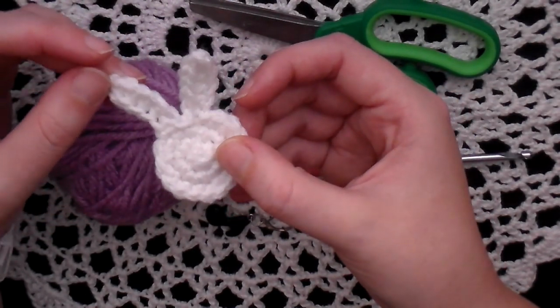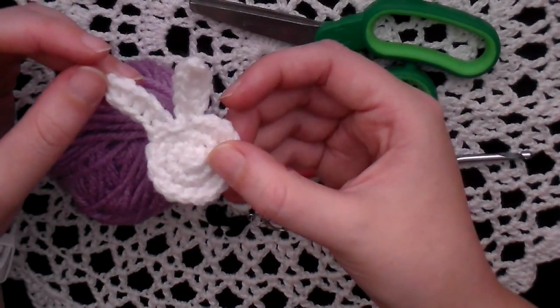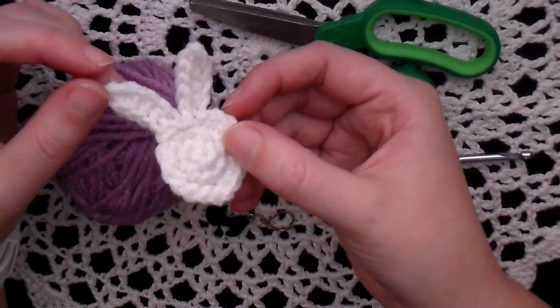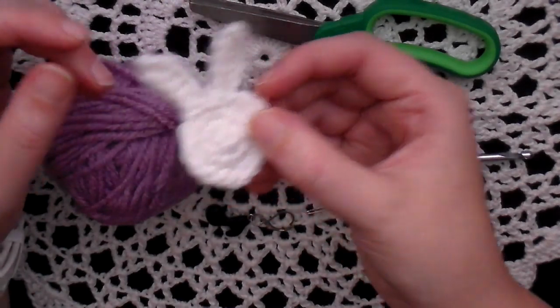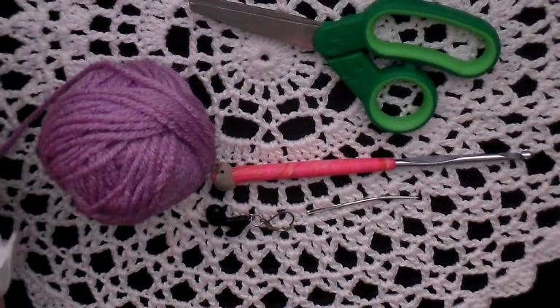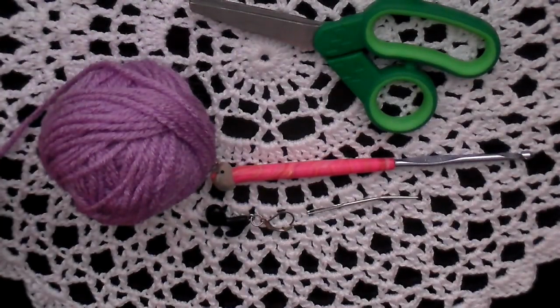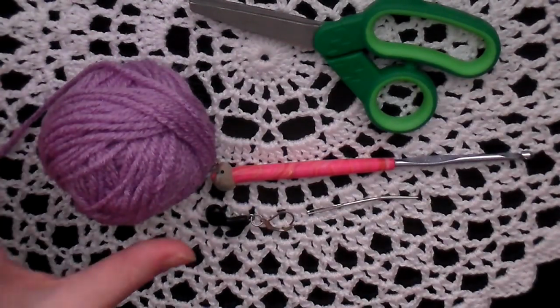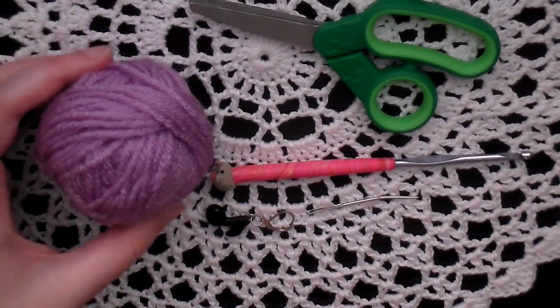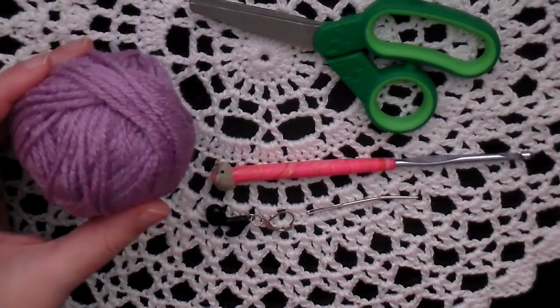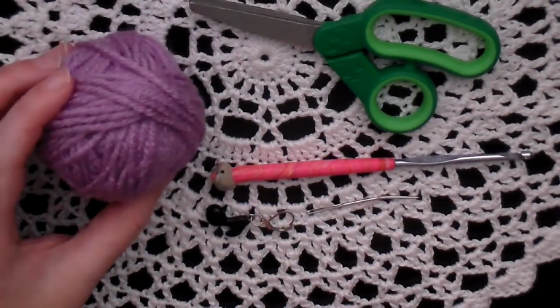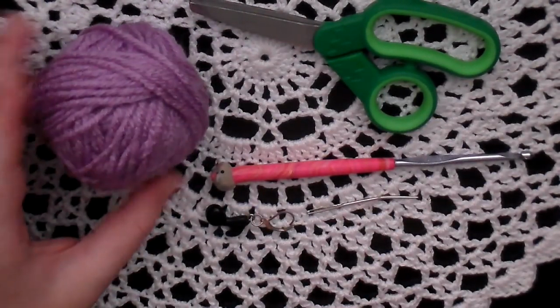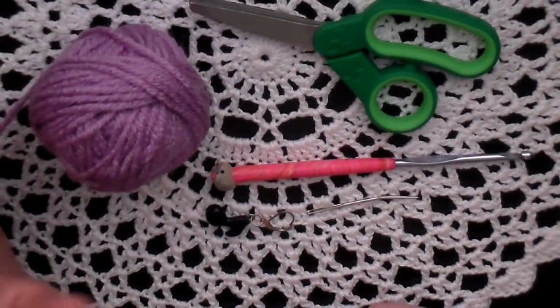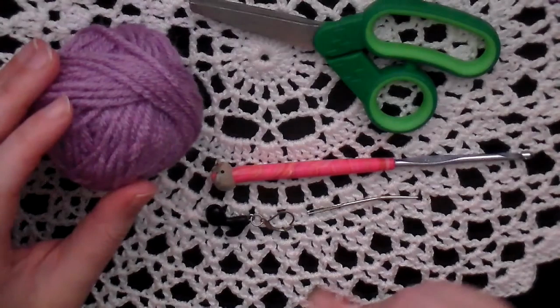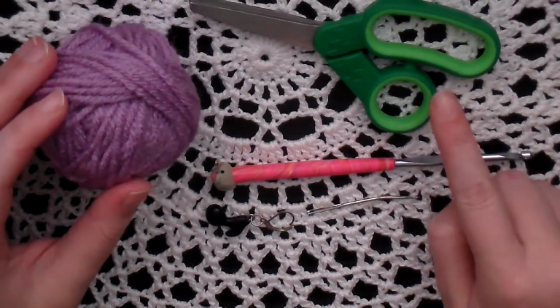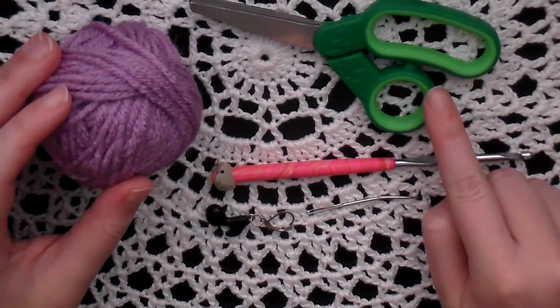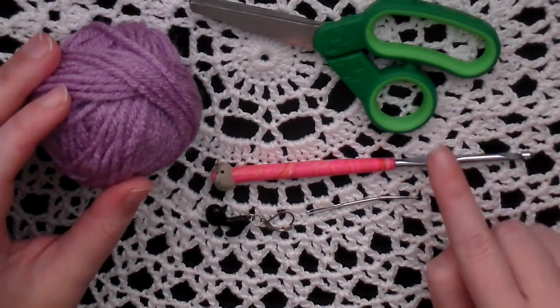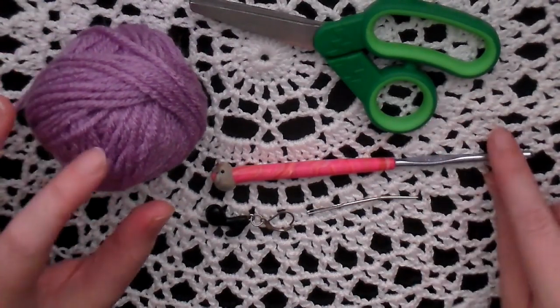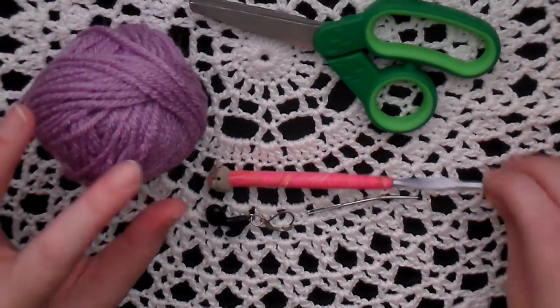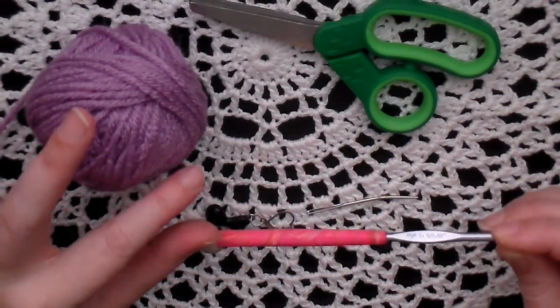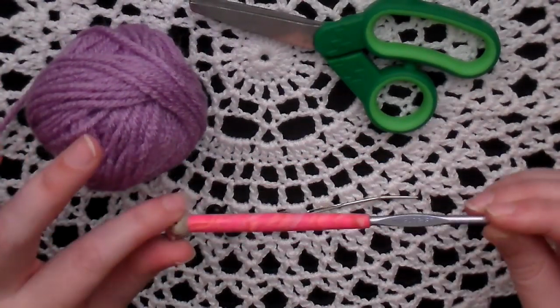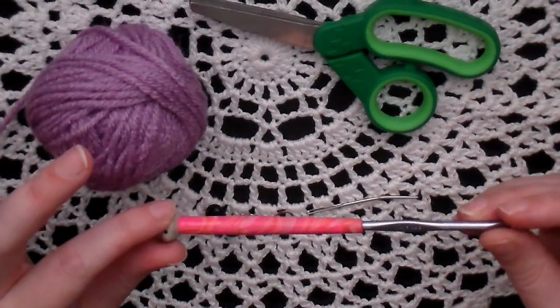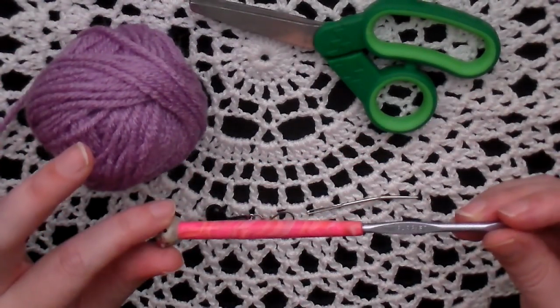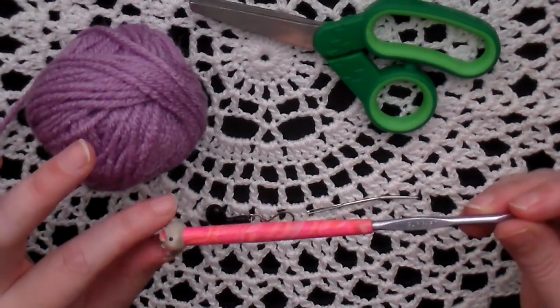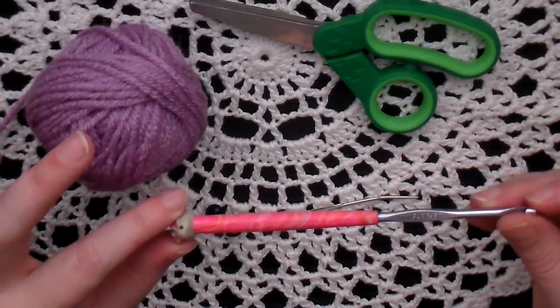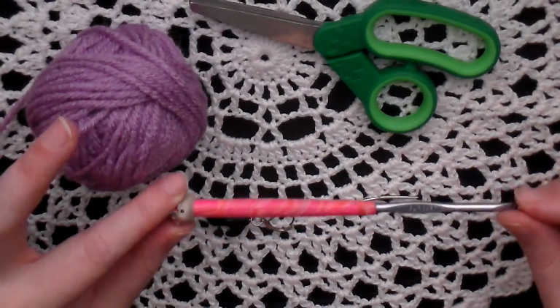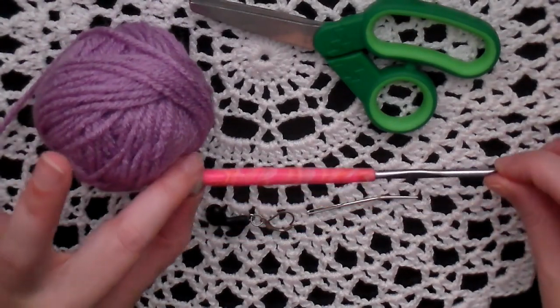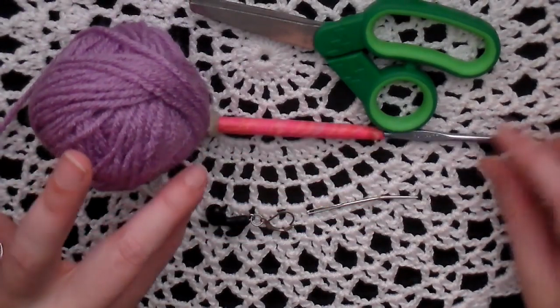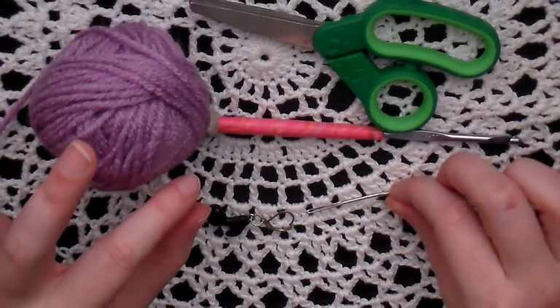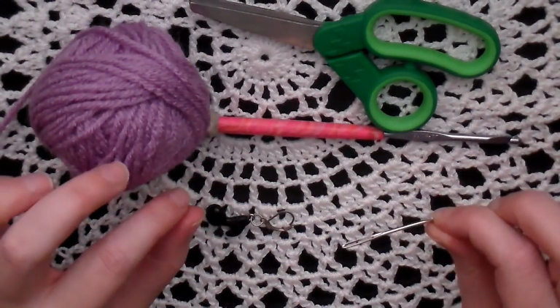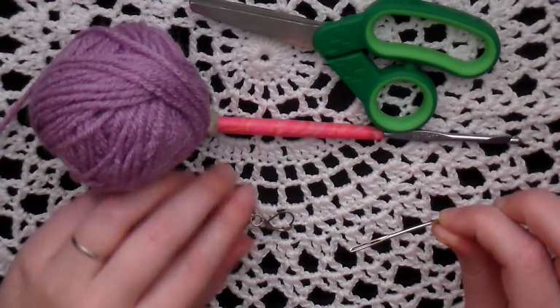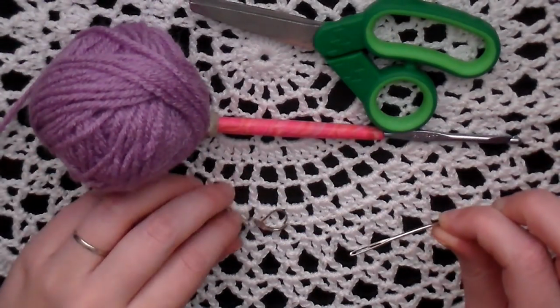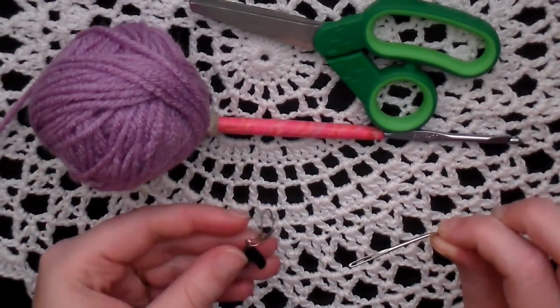So let's talk about what you need. First you're going to need some worsted weight yarn in any color you'd like, a pair of scissors, an F crochet hook which is a 3.75 millimeter, a yarn needle, and a stitch marker.